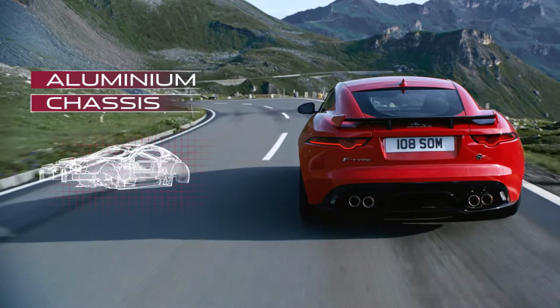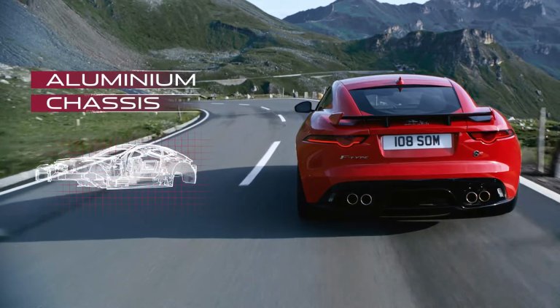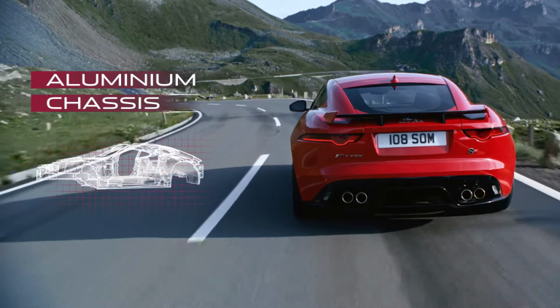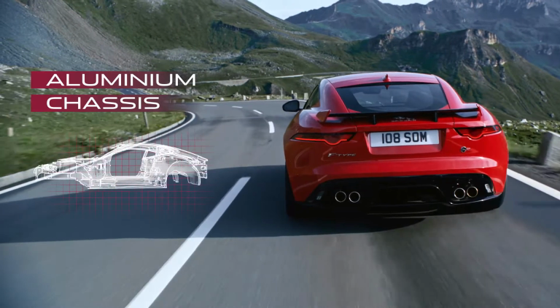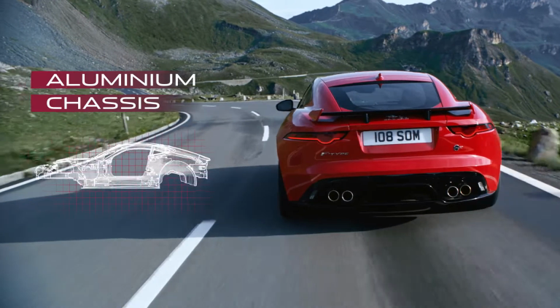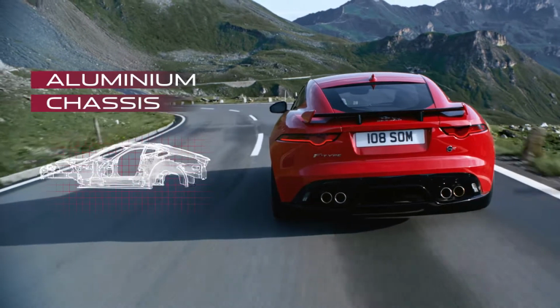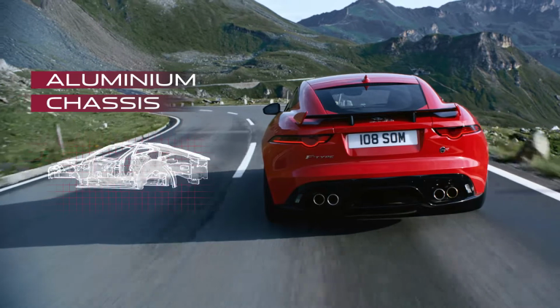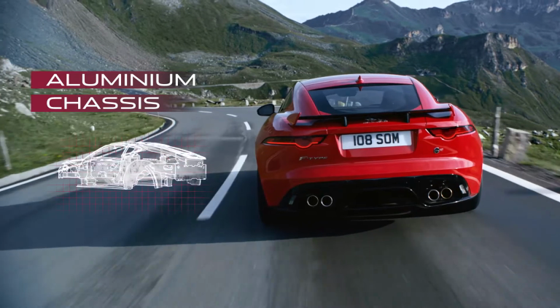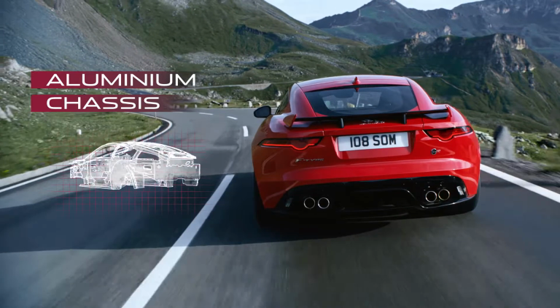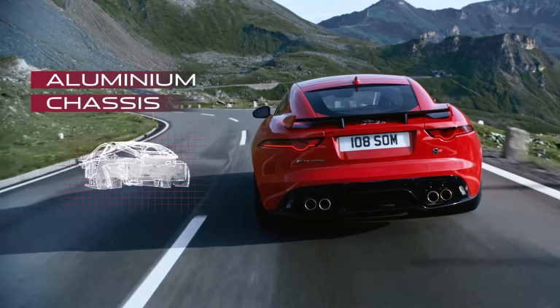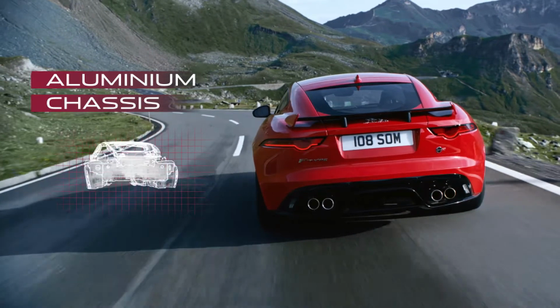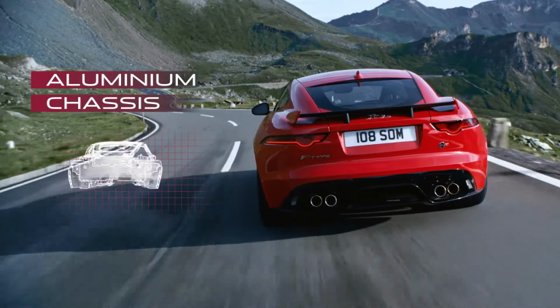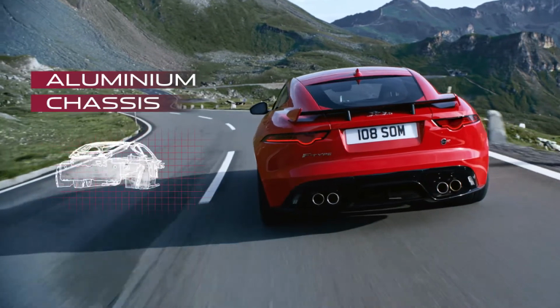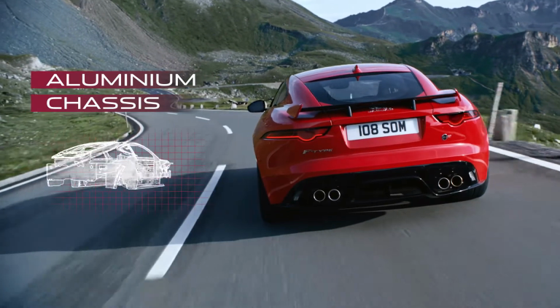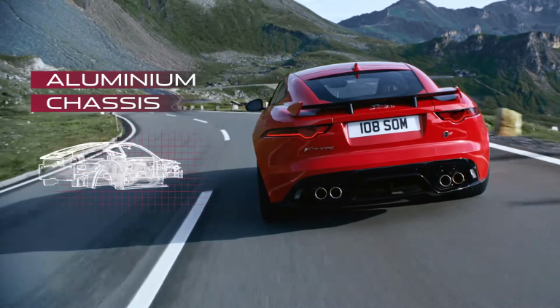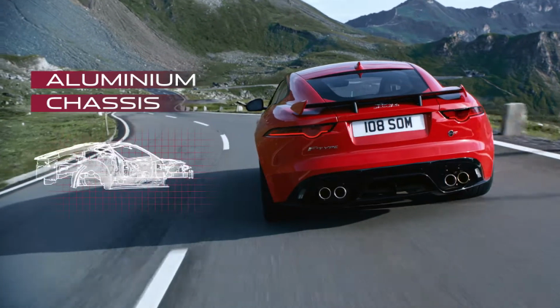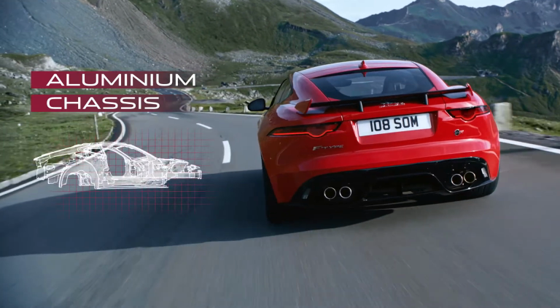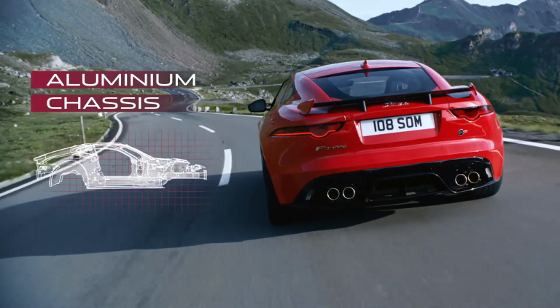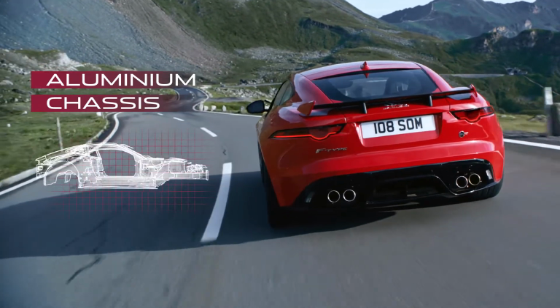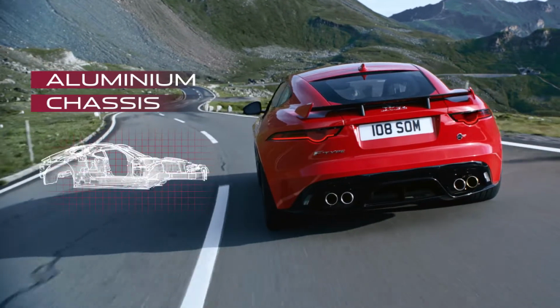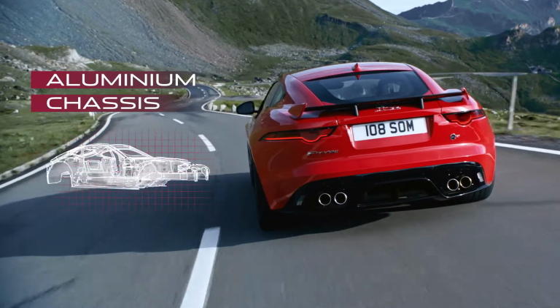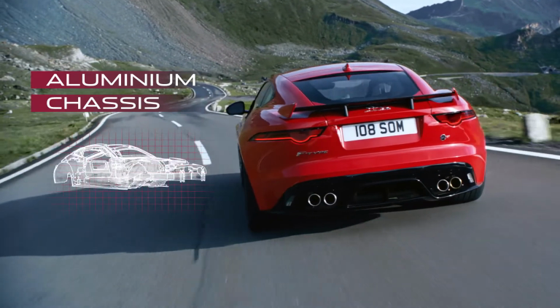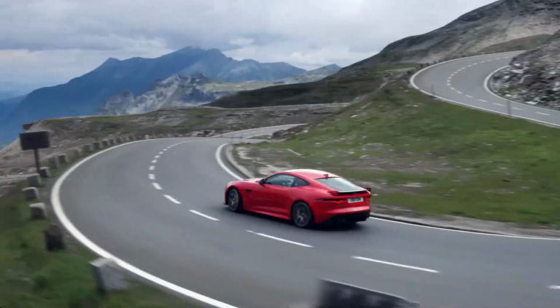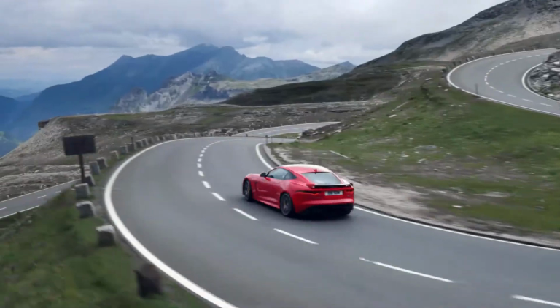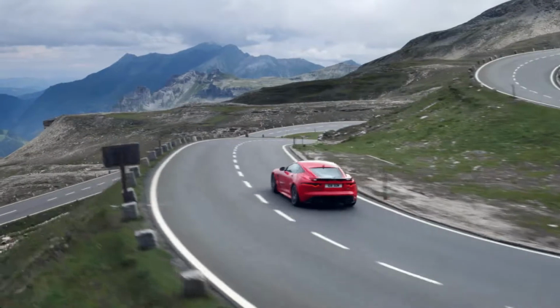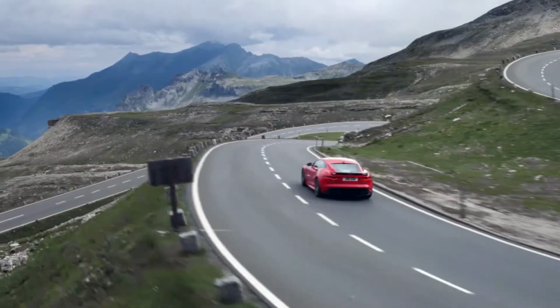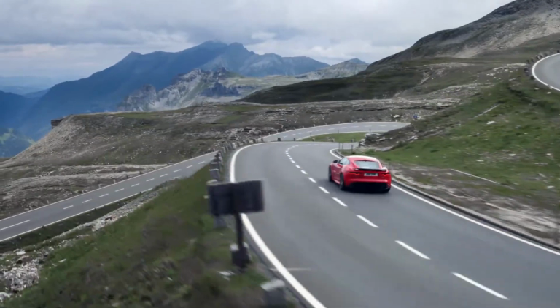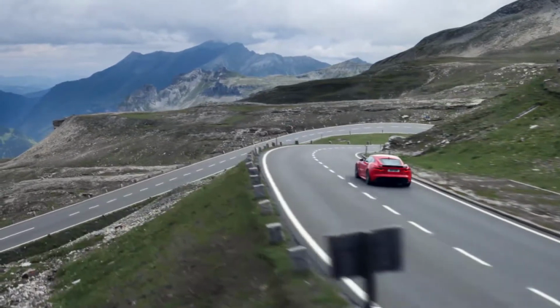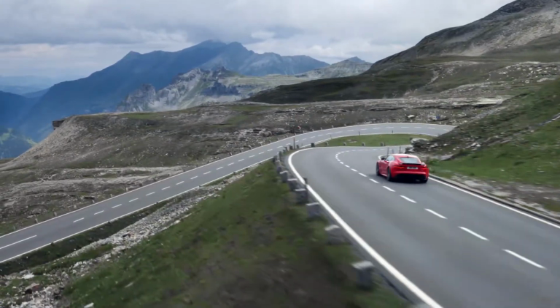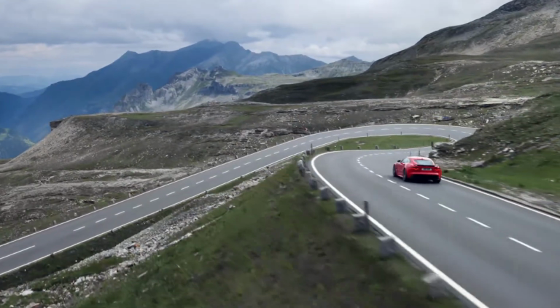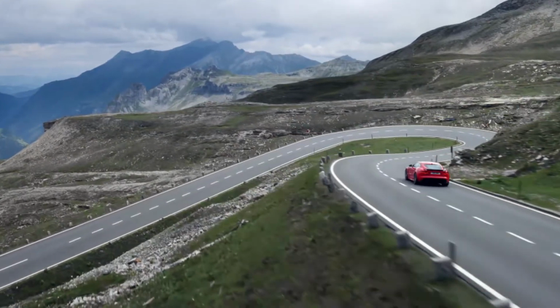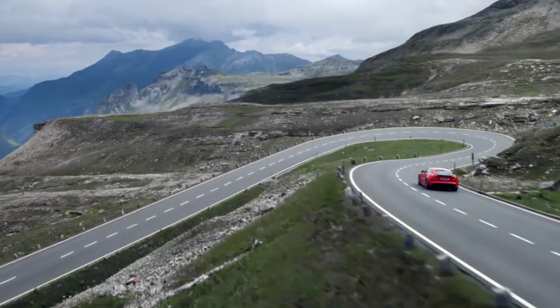The chassis is made with aluminium, which is both stiff and light, enabling you to swiftly change direction without losing composure.